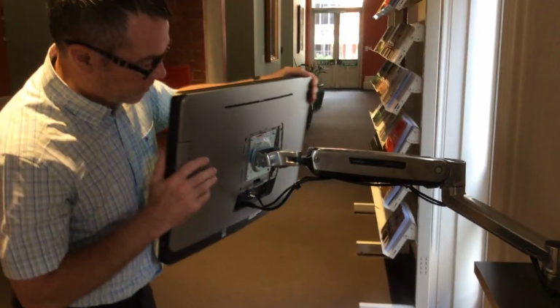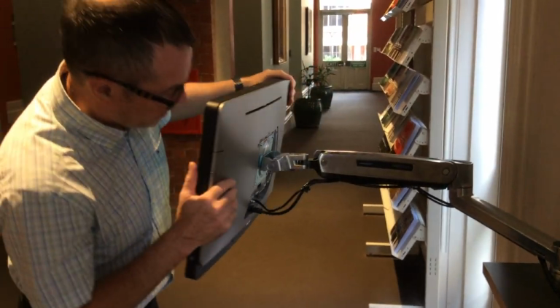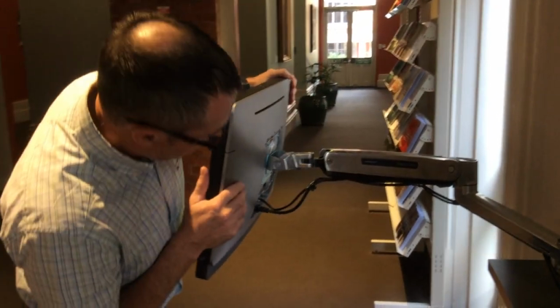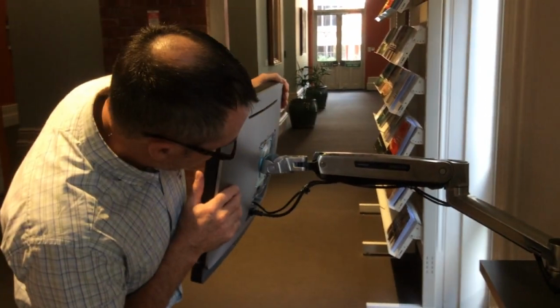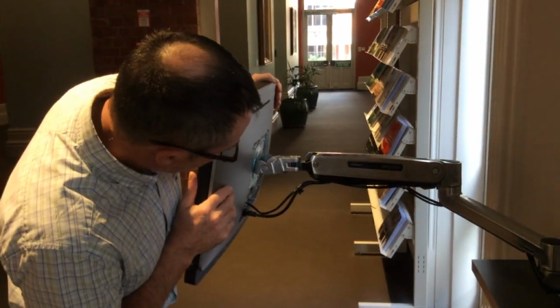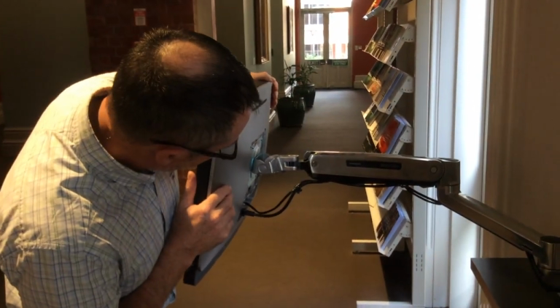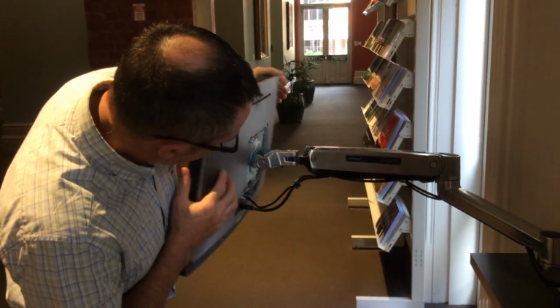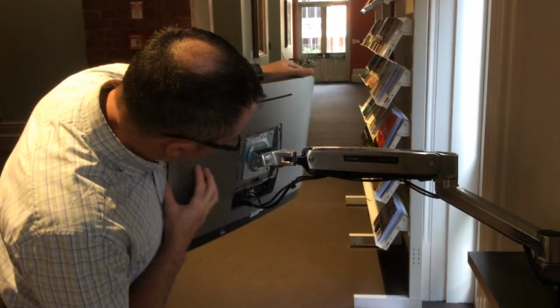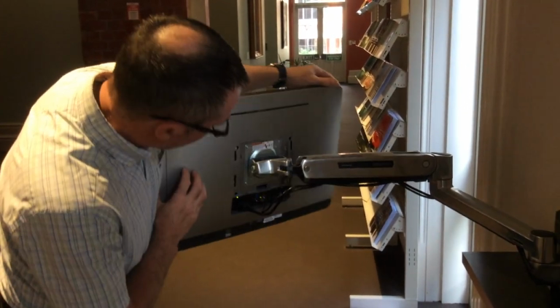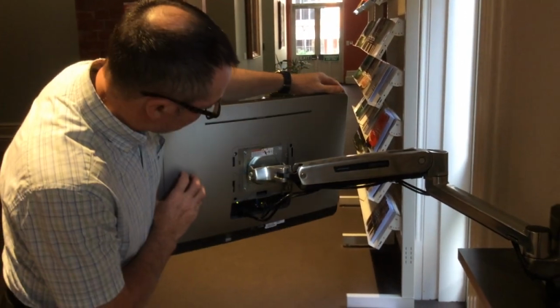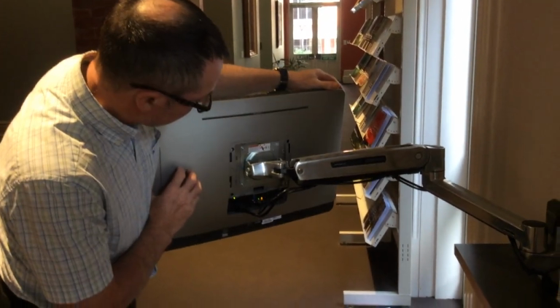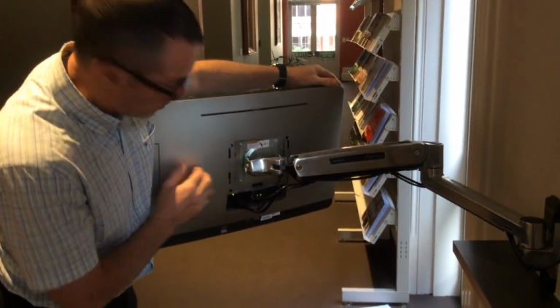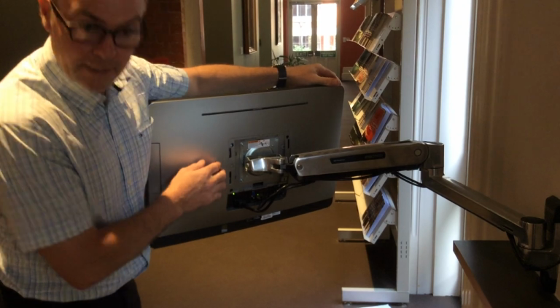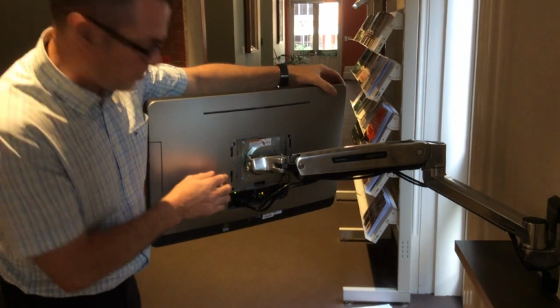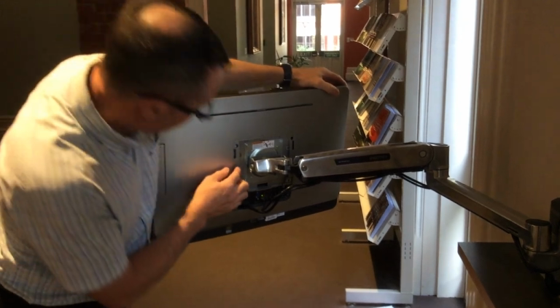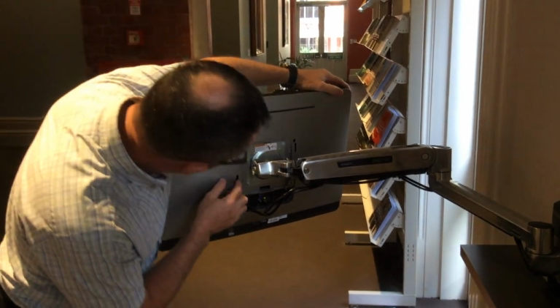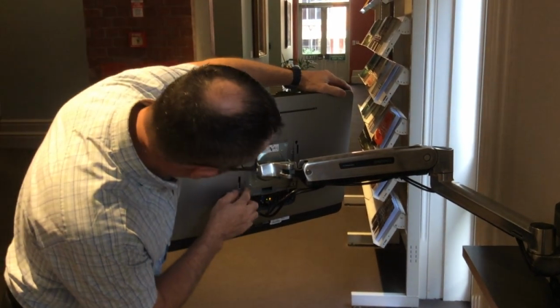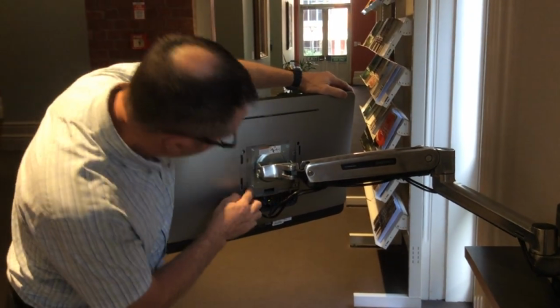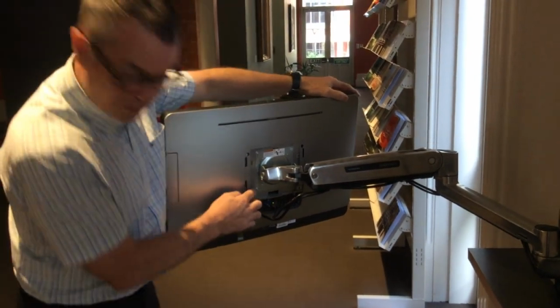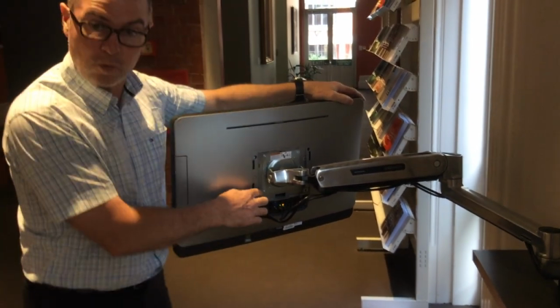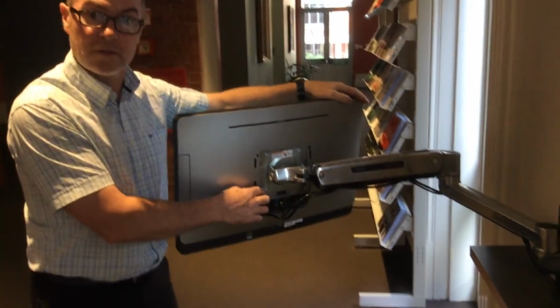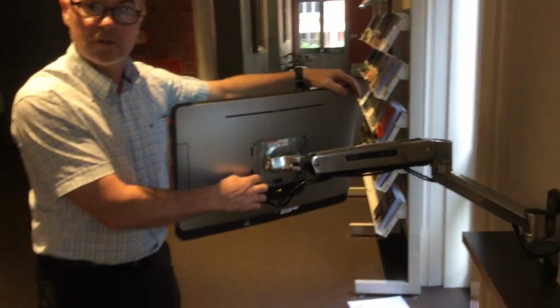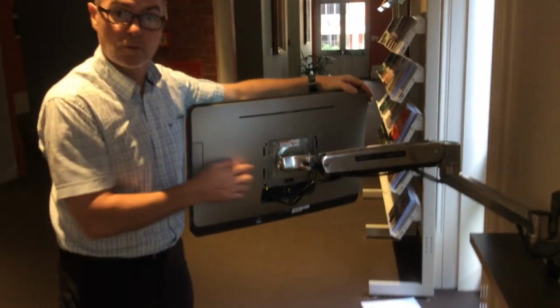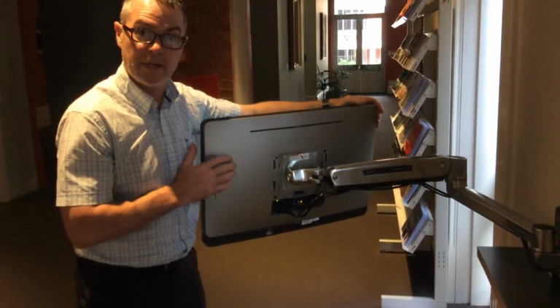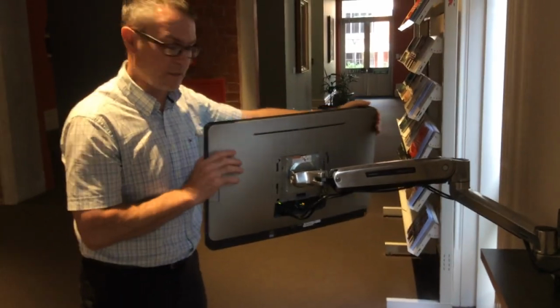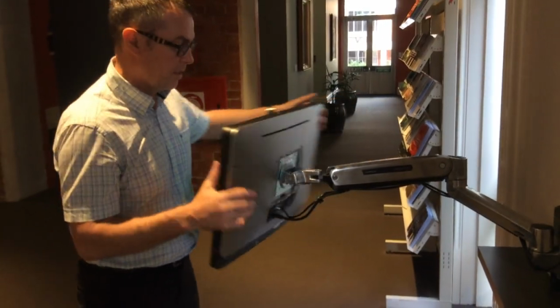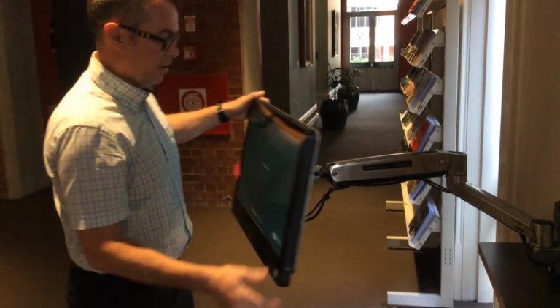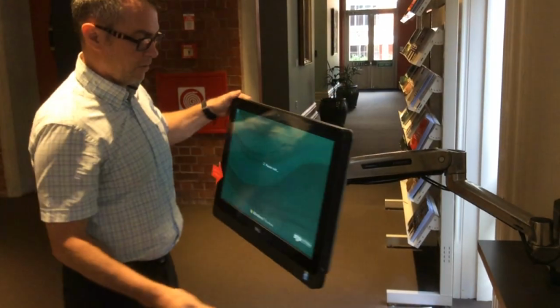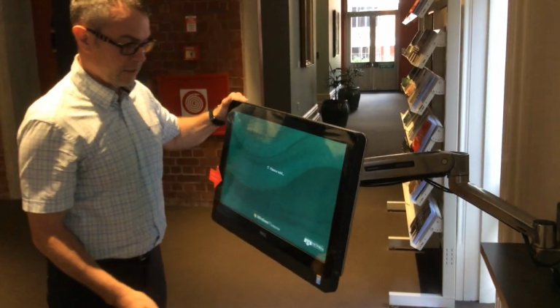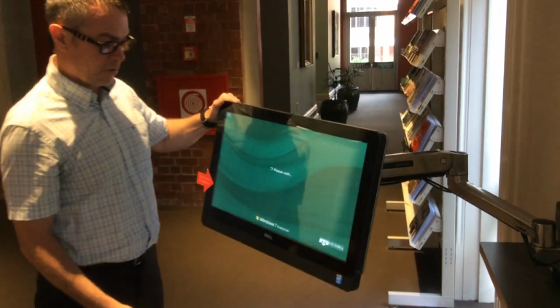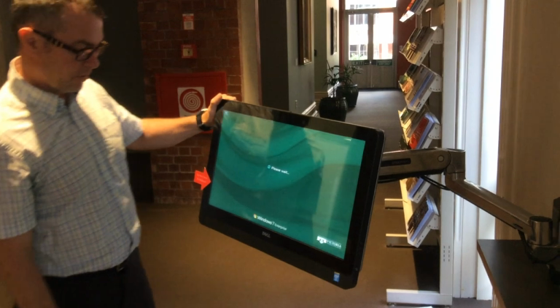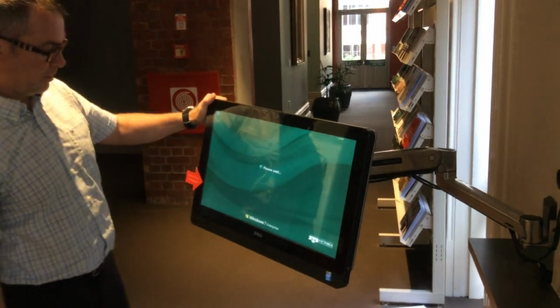Yeah, and it's quite secure — you need good bolts to get us off. I think we've used the TORX mount on here to secure it.